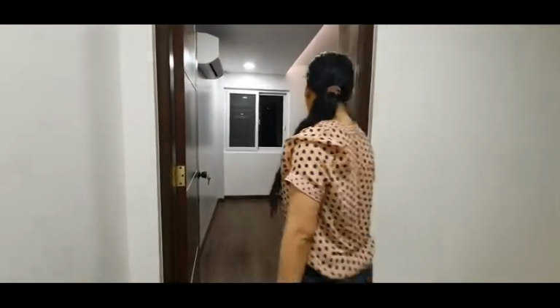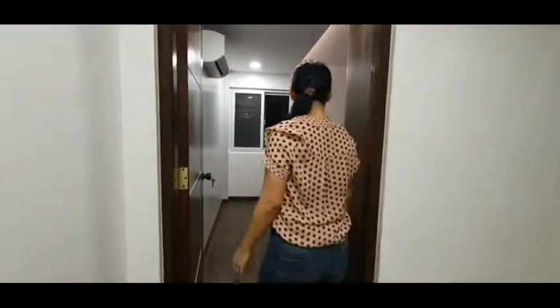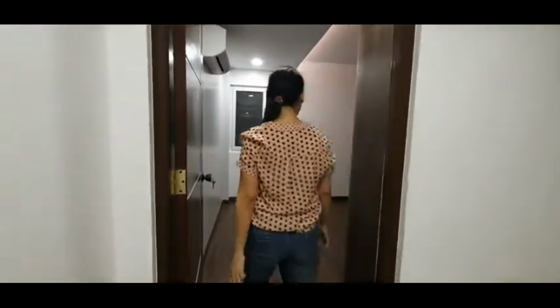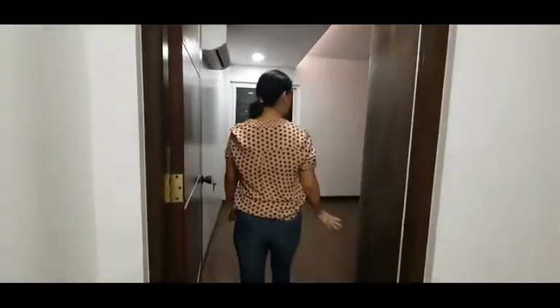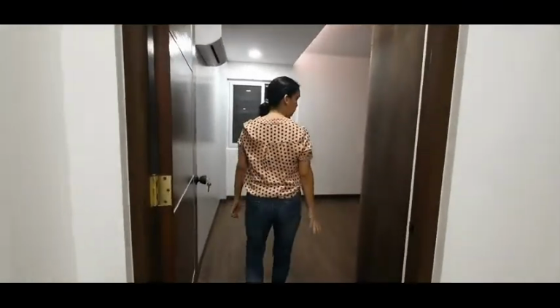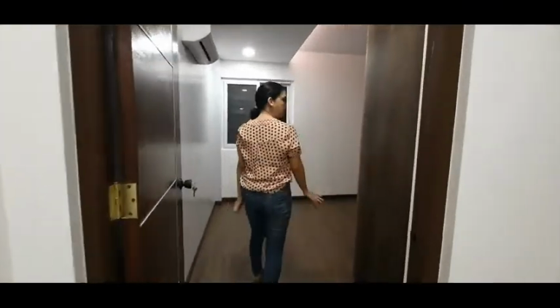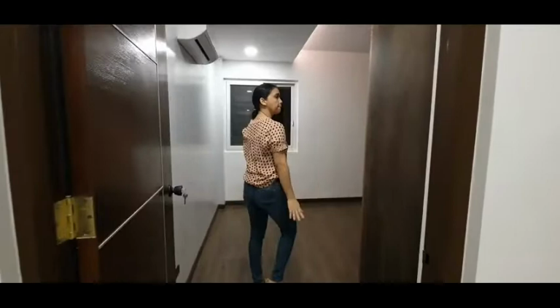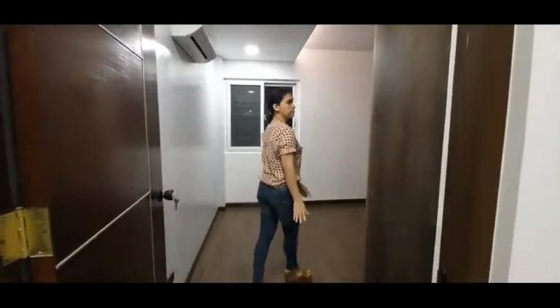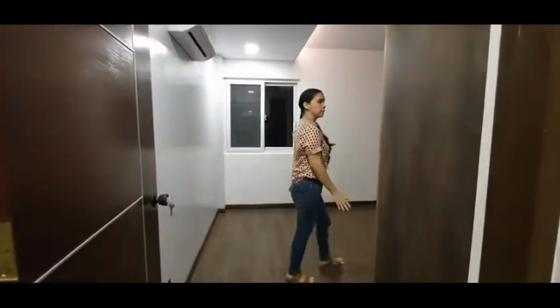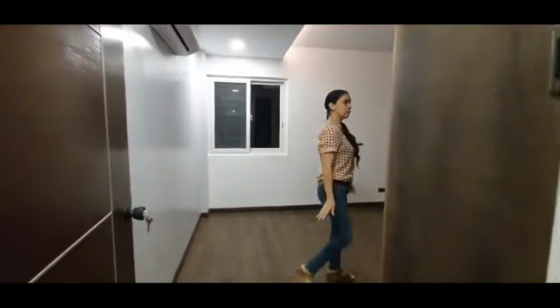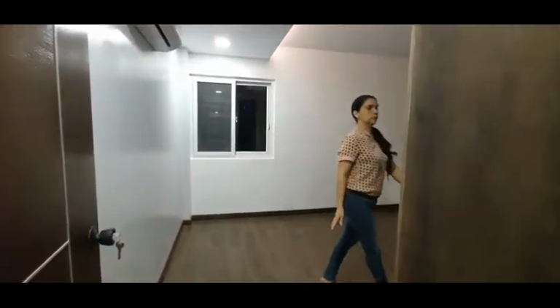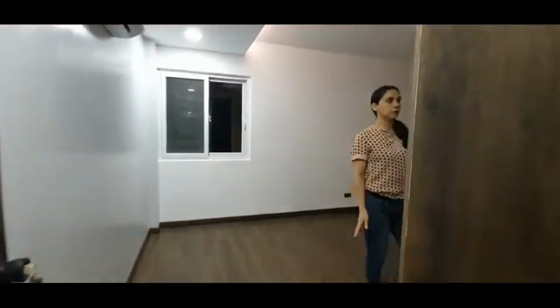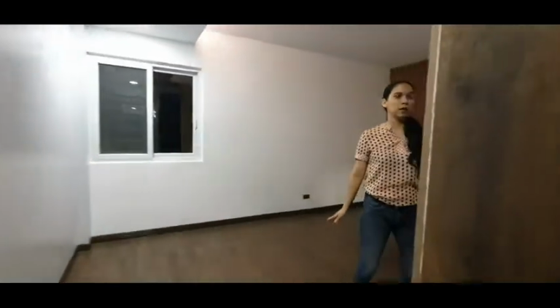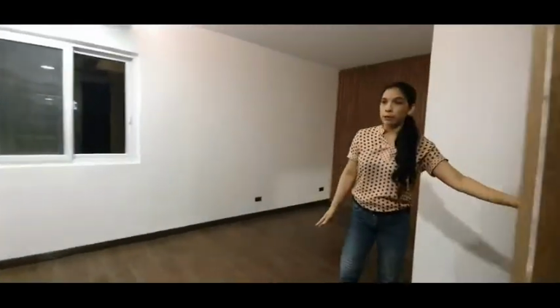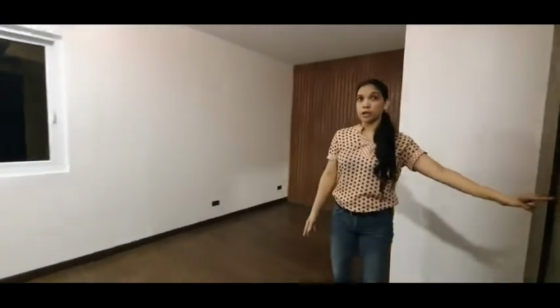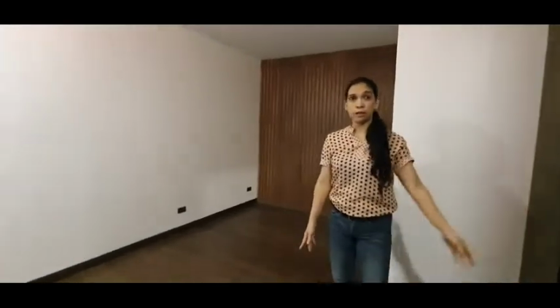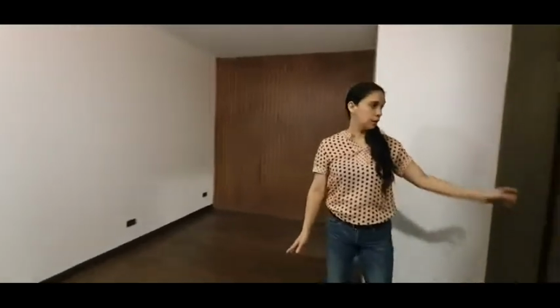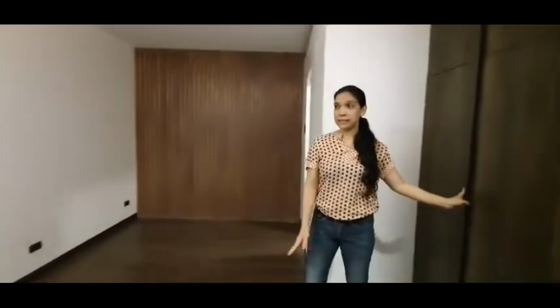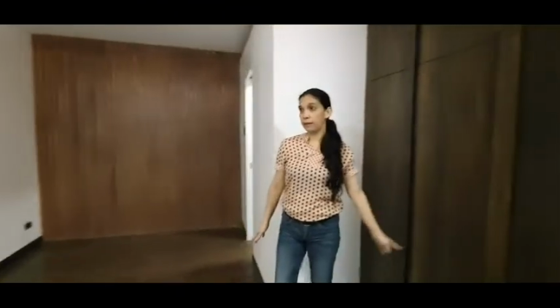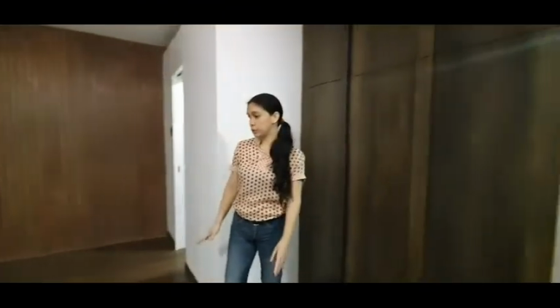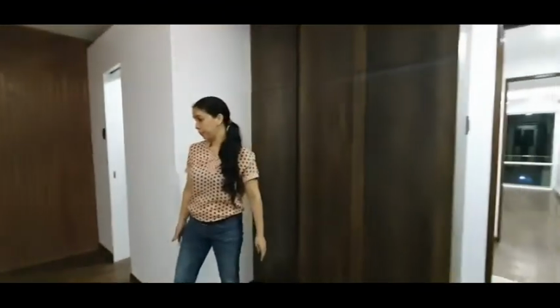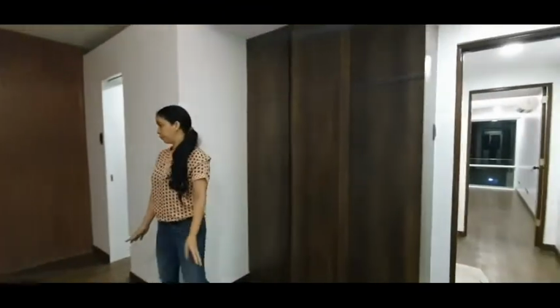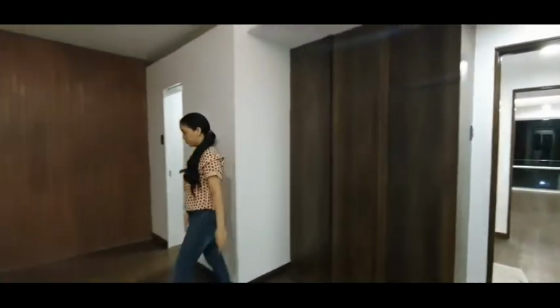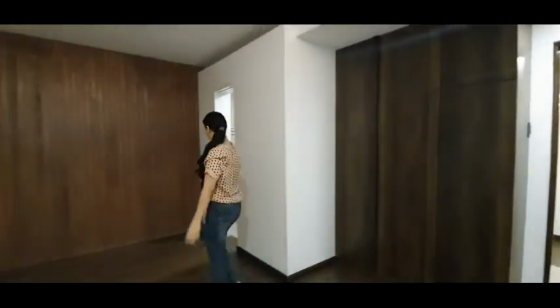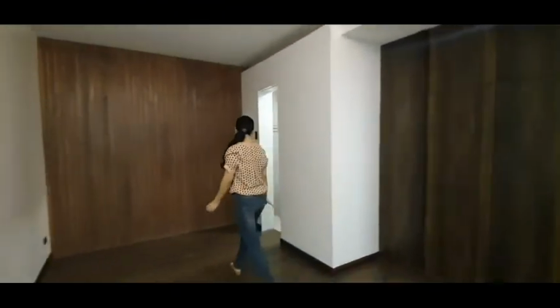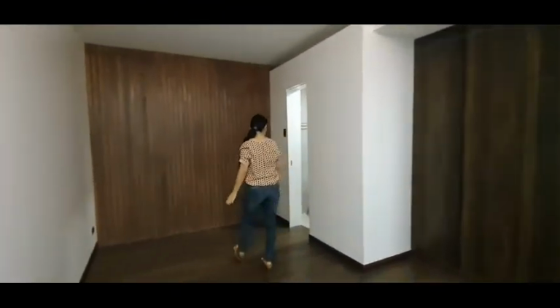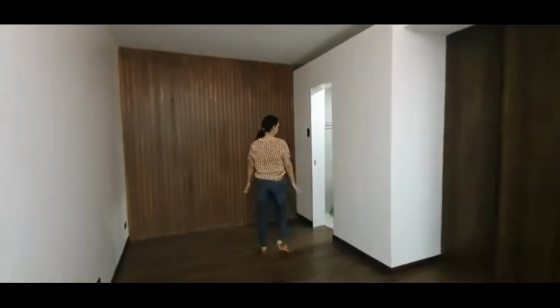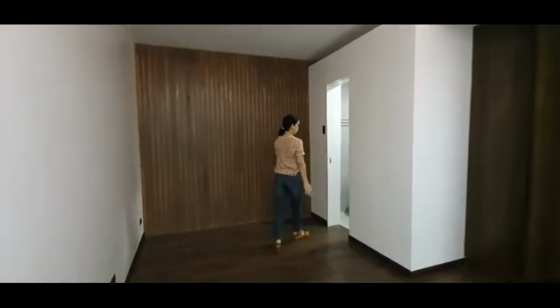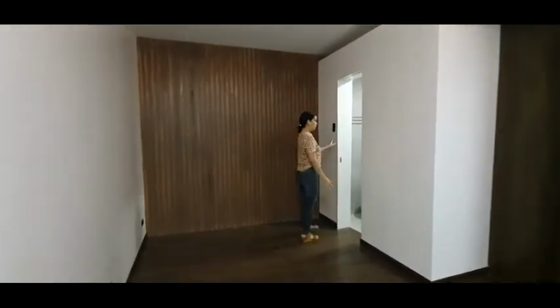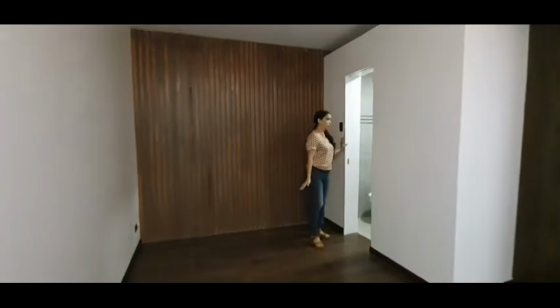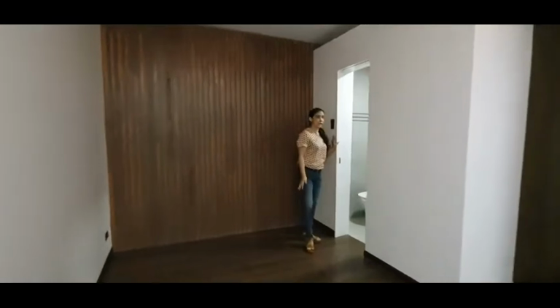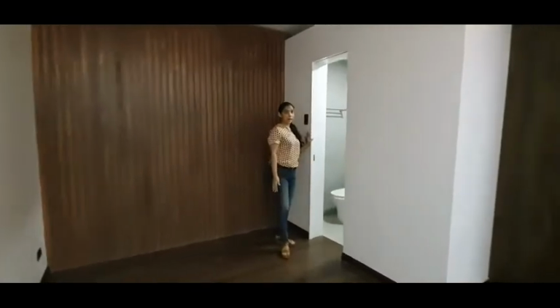This is our bedroom number one. It has built-in cabinets. It has a toilet and bath.